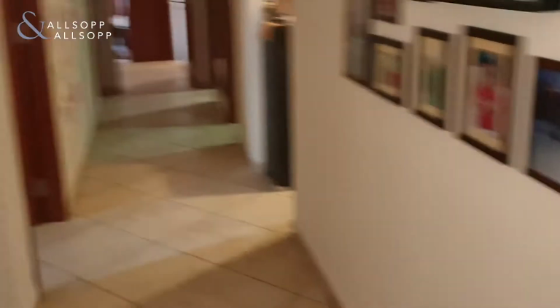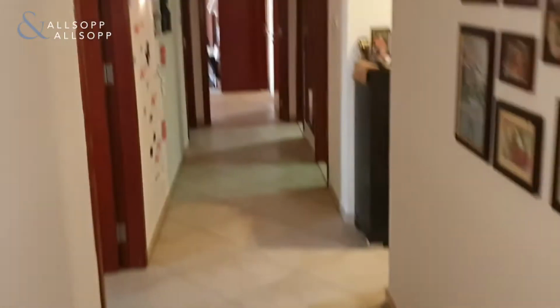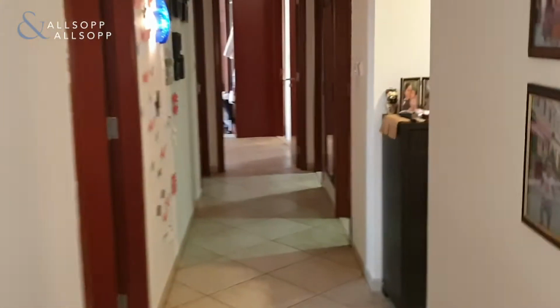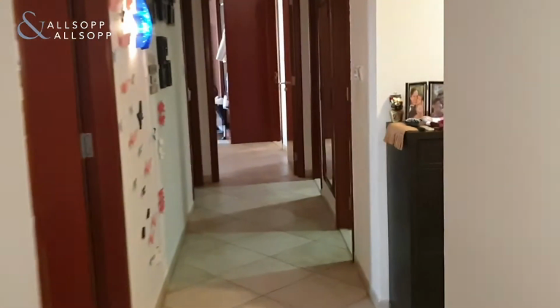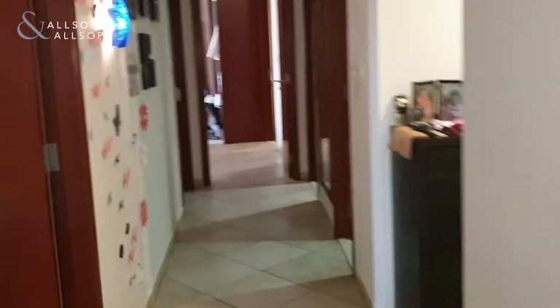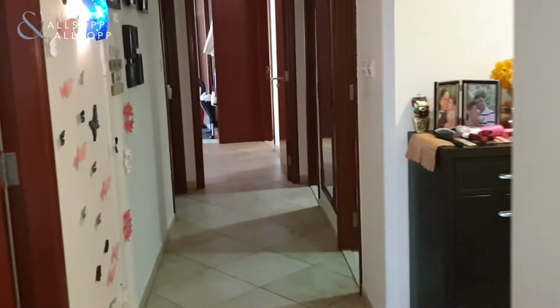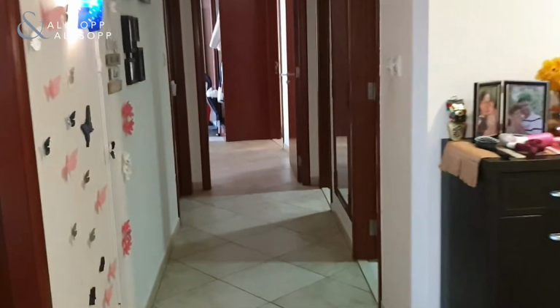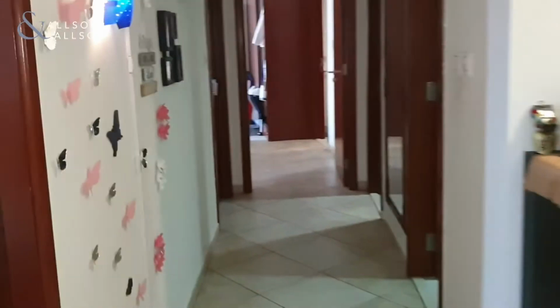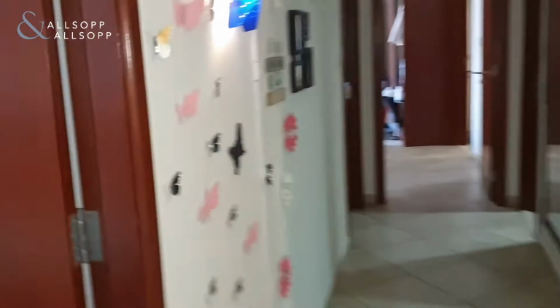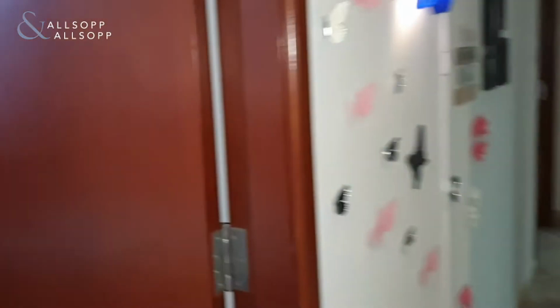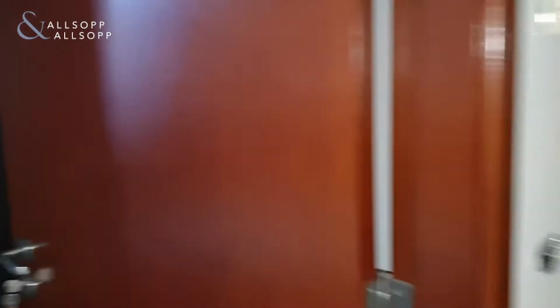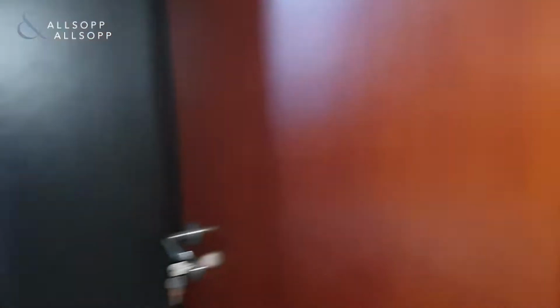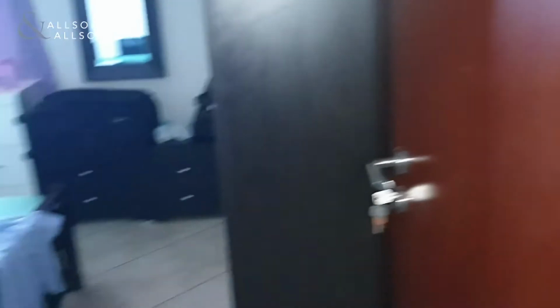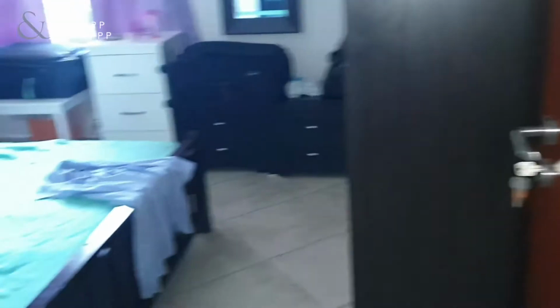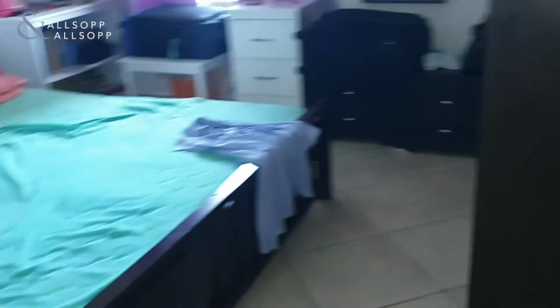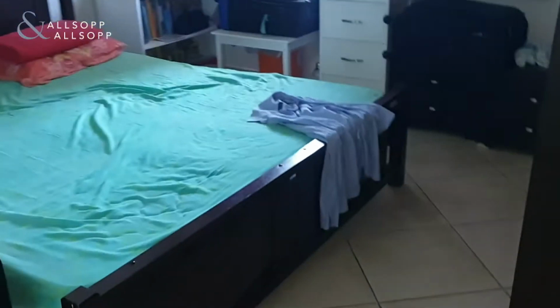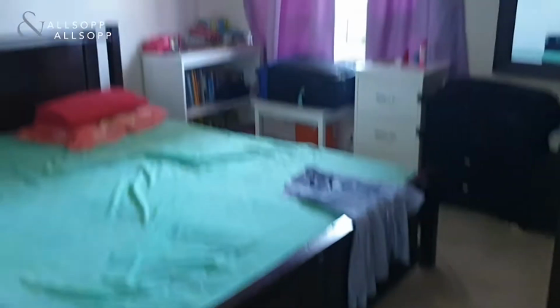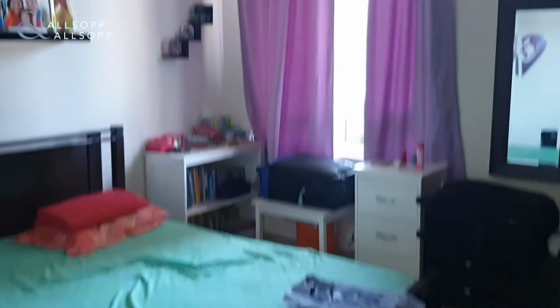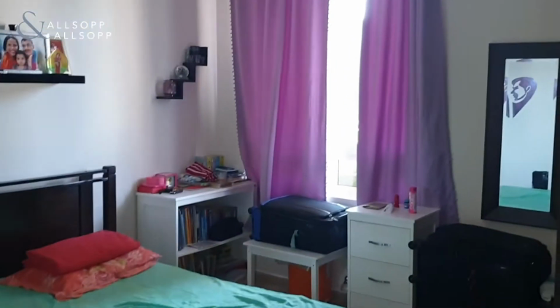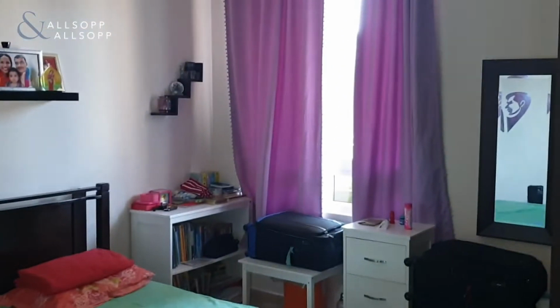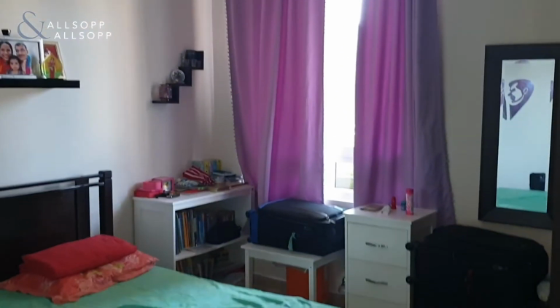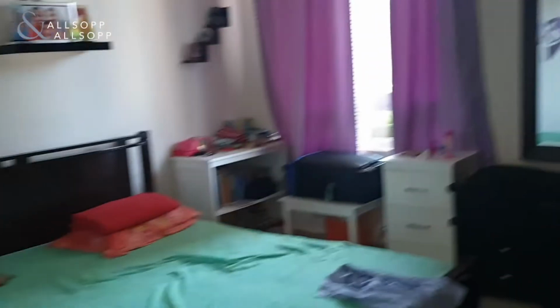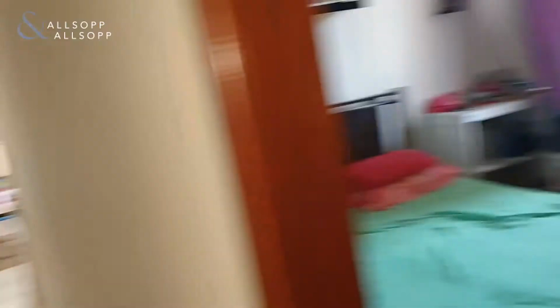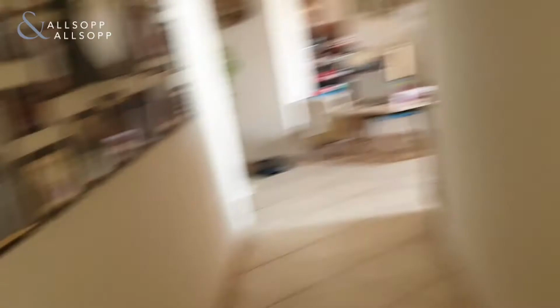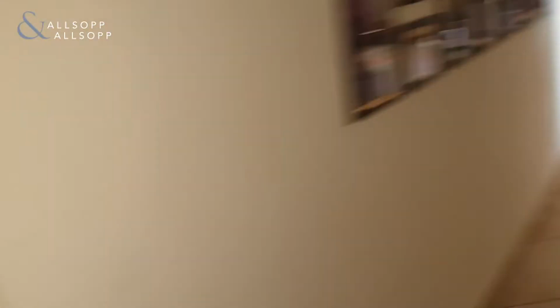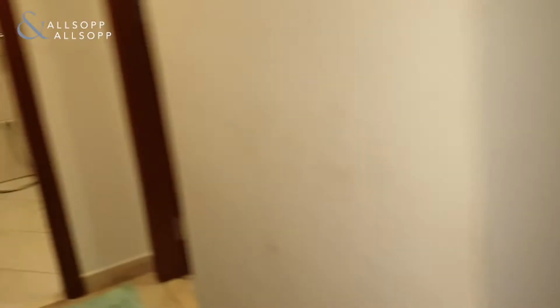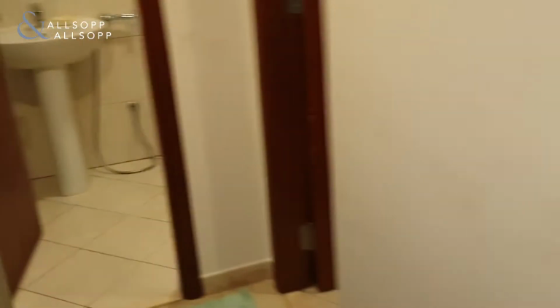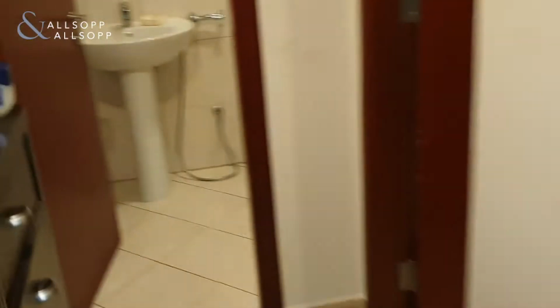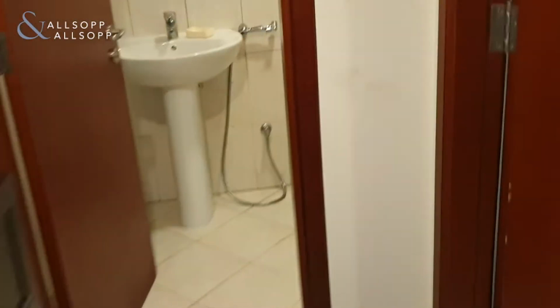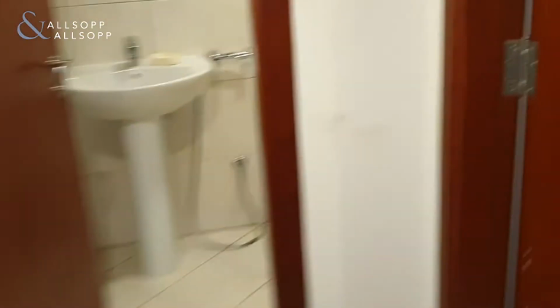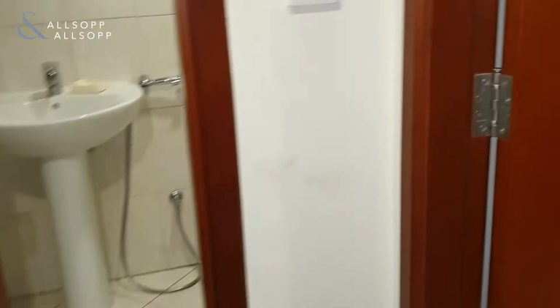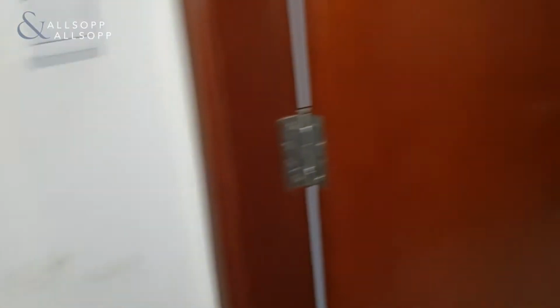So you have the hallways here, and you have the first bedroom on your left. And you have the maid's room here.